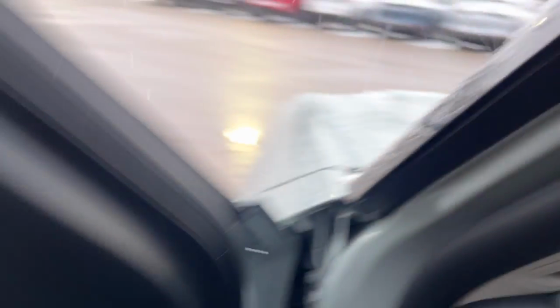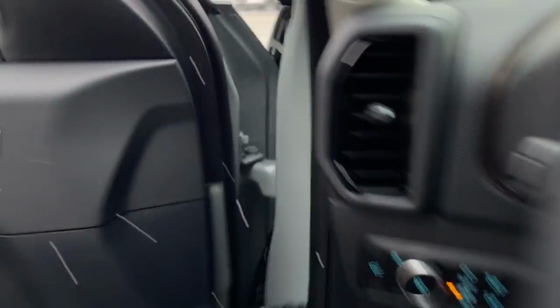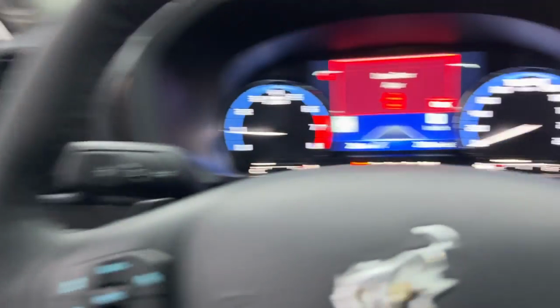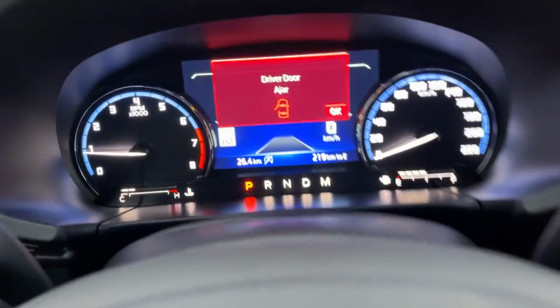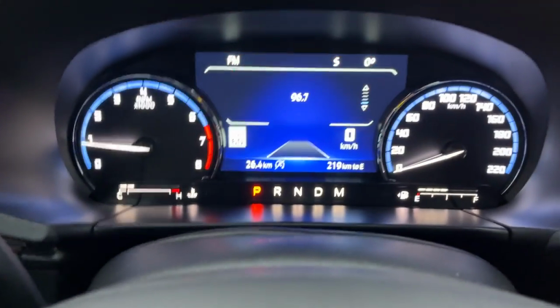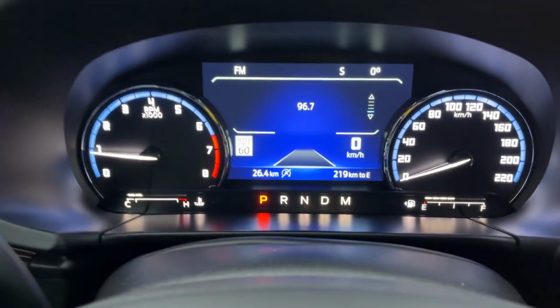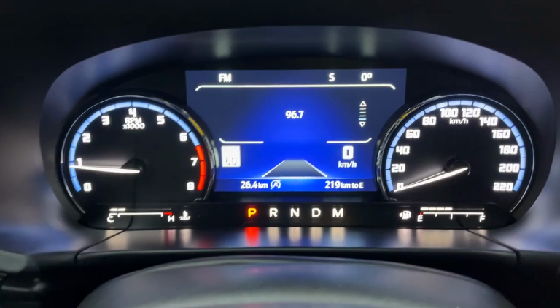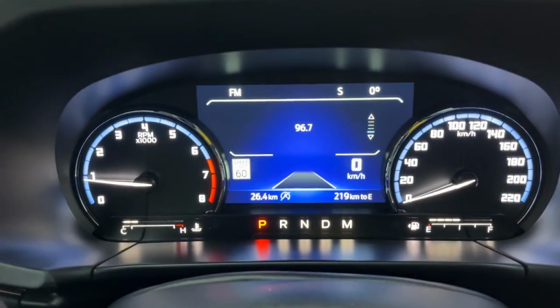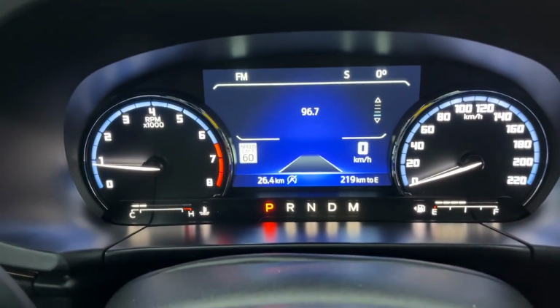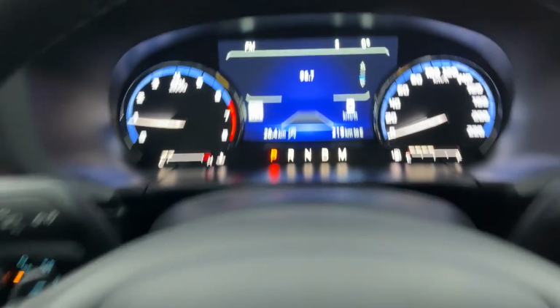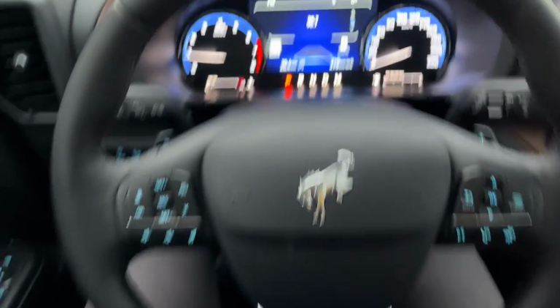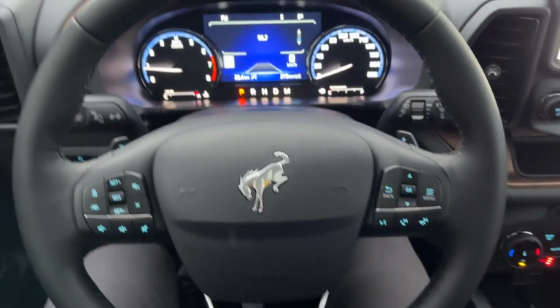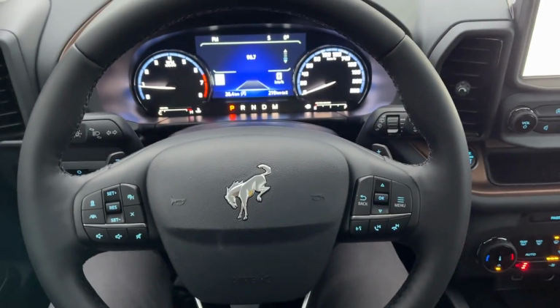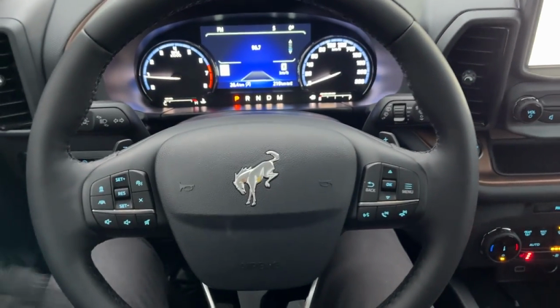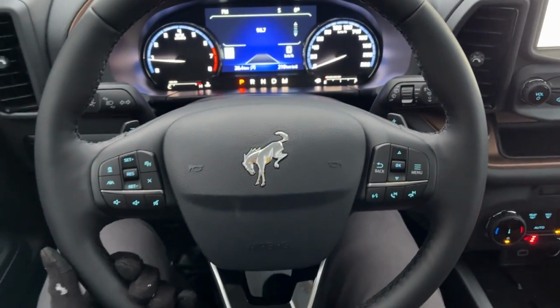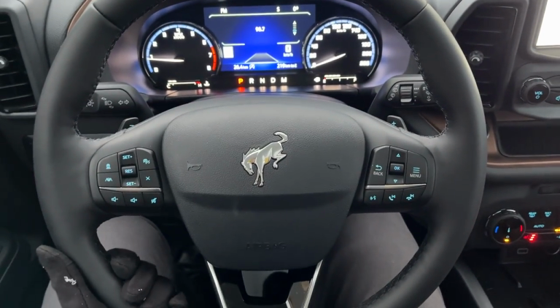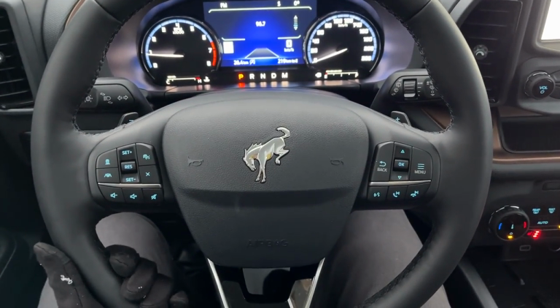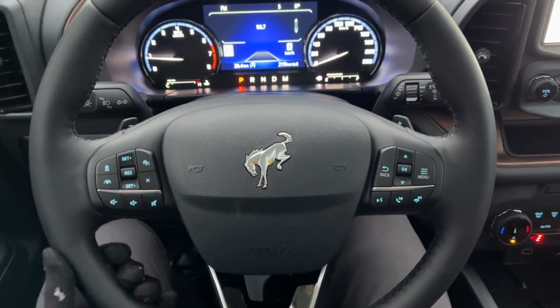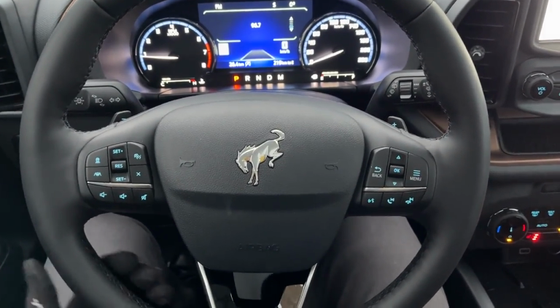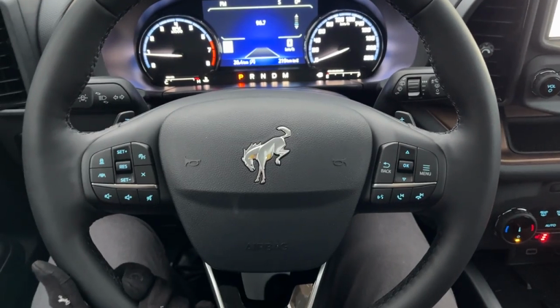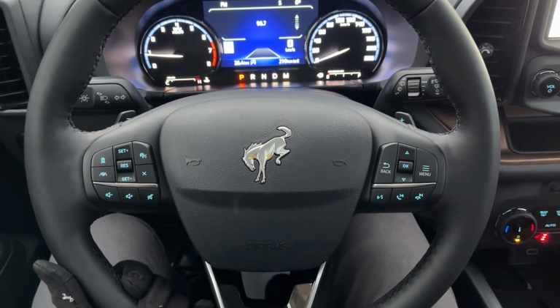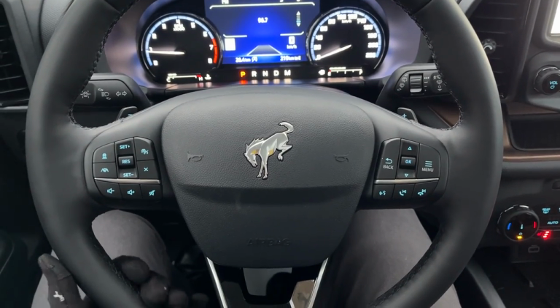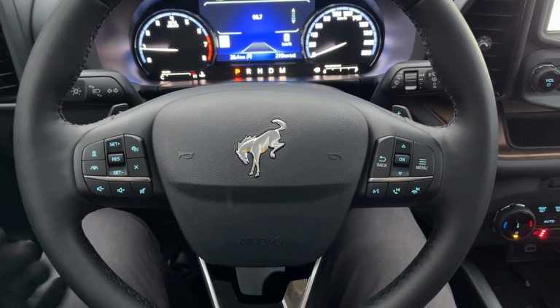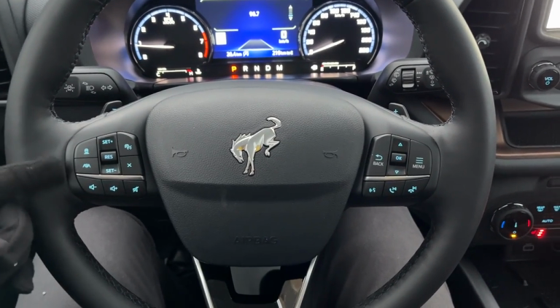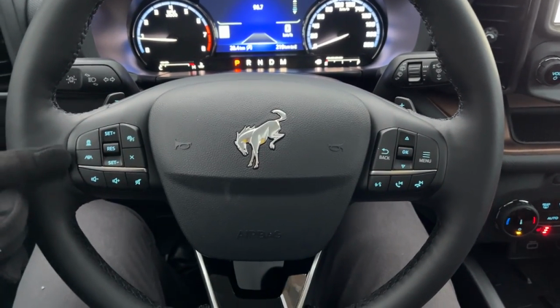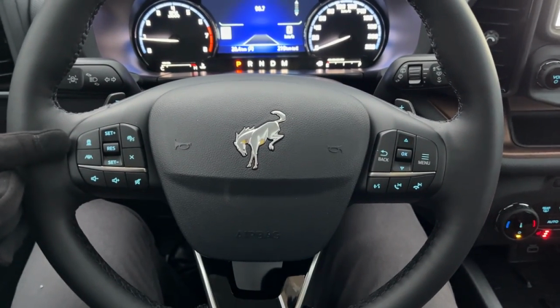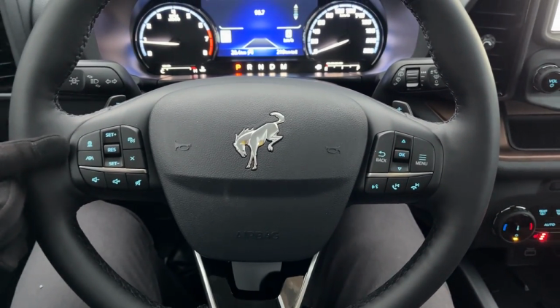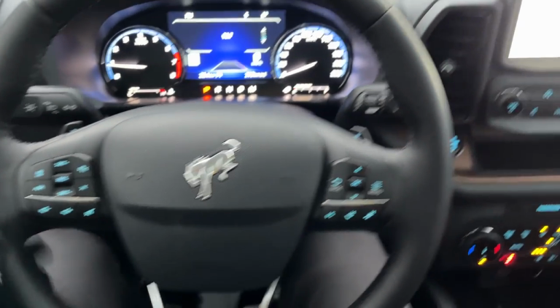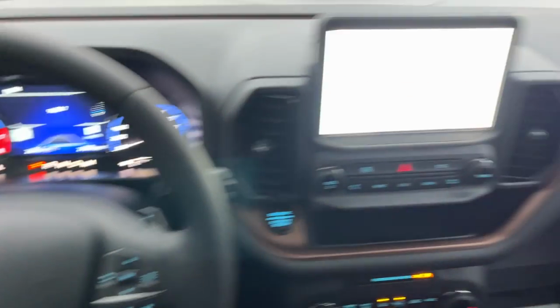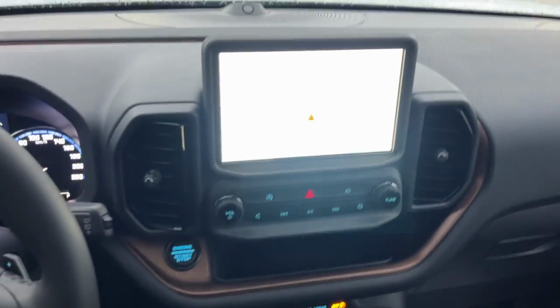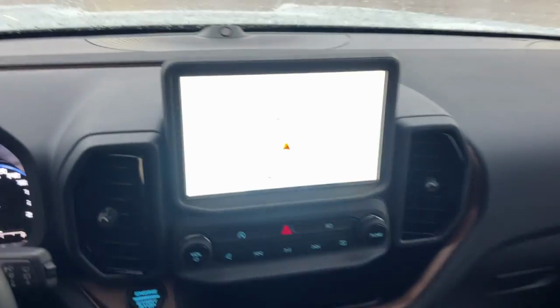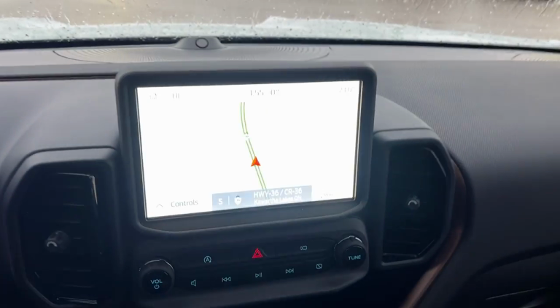Stepping into the vehicle, you have a customizable digital display right behind the steering wheel. The steering wheel itself is very nice and heated. This one also has Ford Copilot 360 Assist Plus, so you get lane centering, adaptive cruise control, and voice-activated navigation.